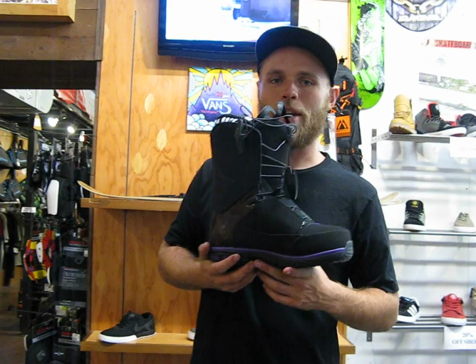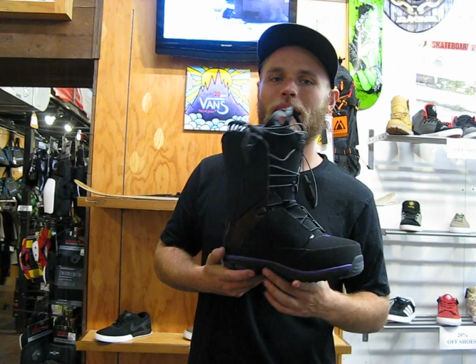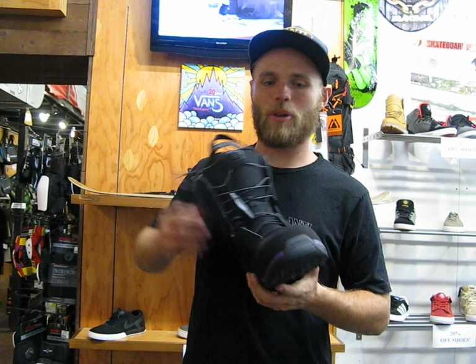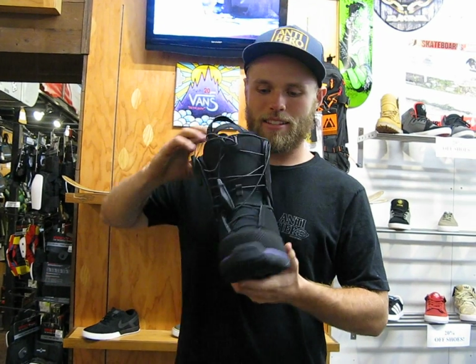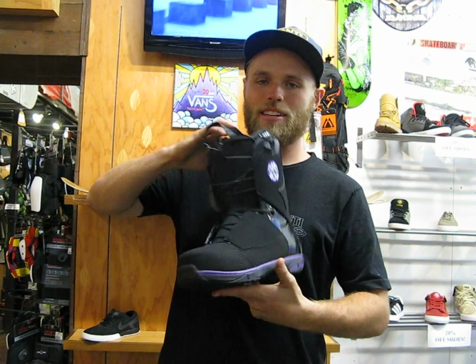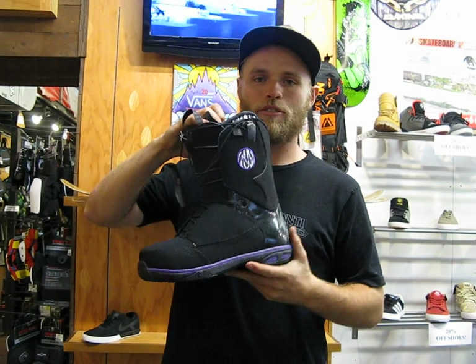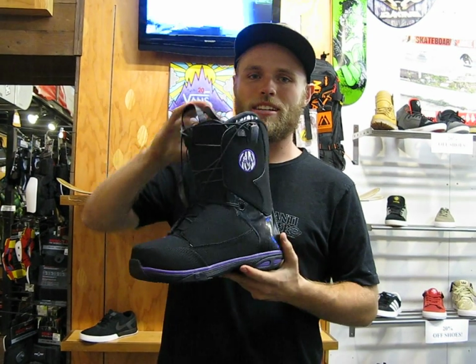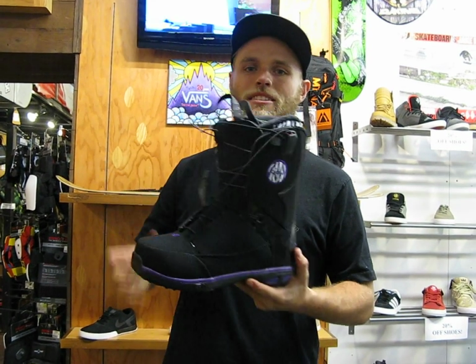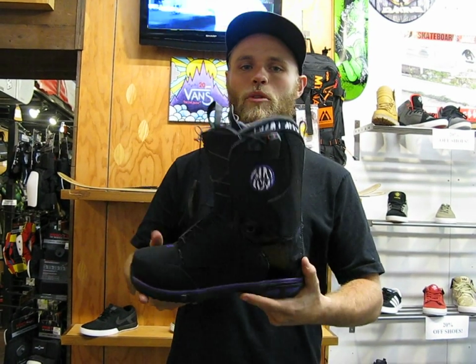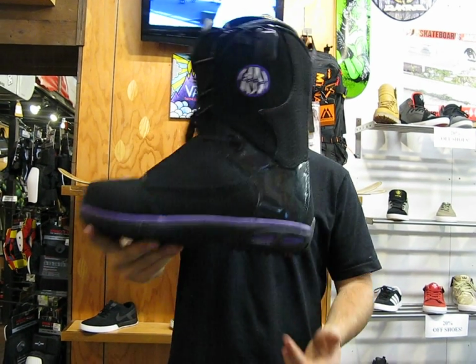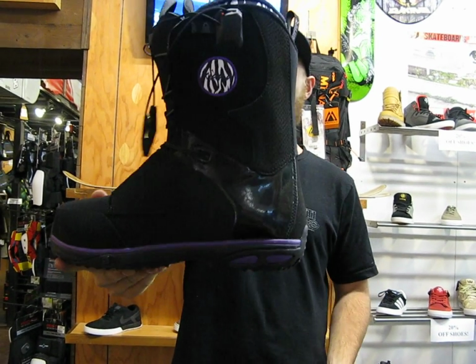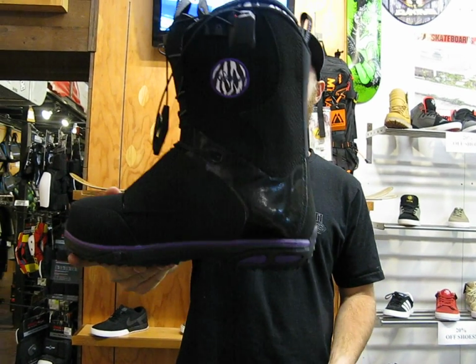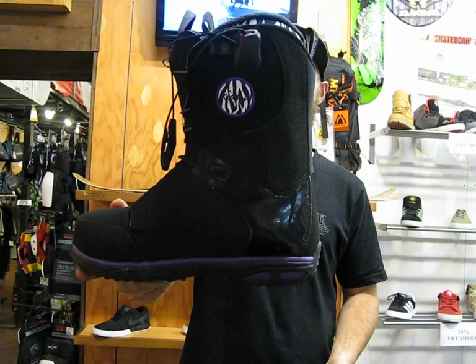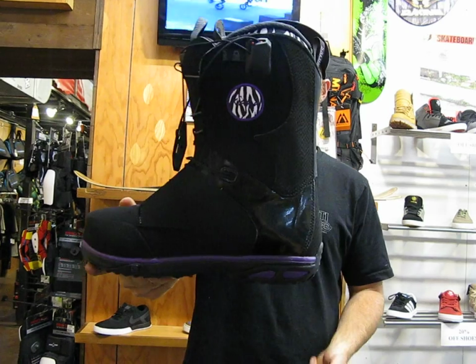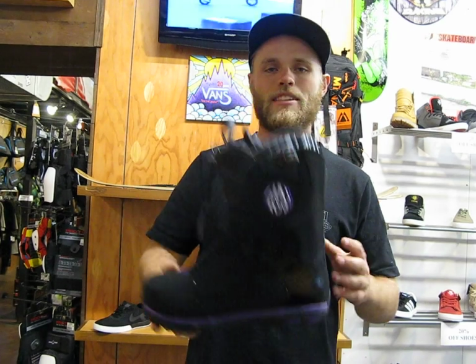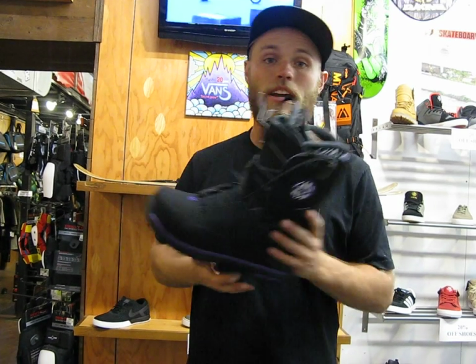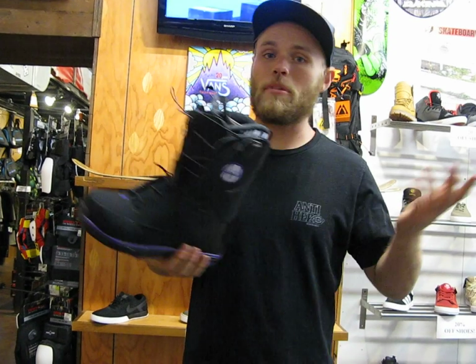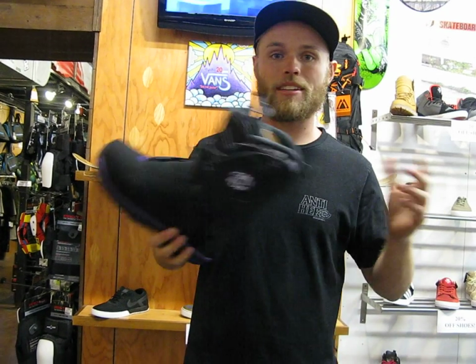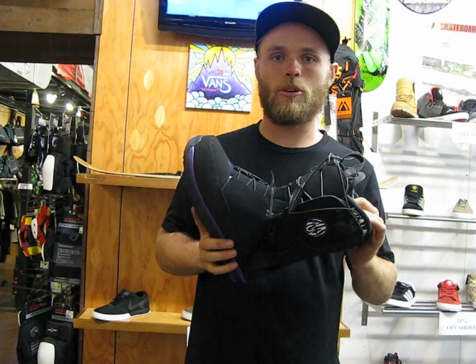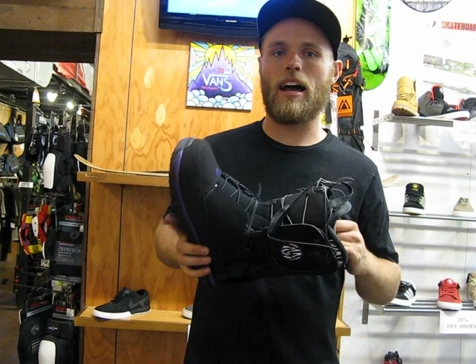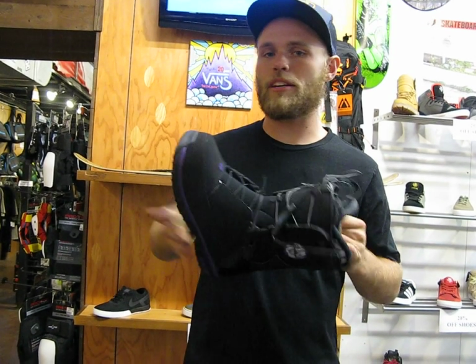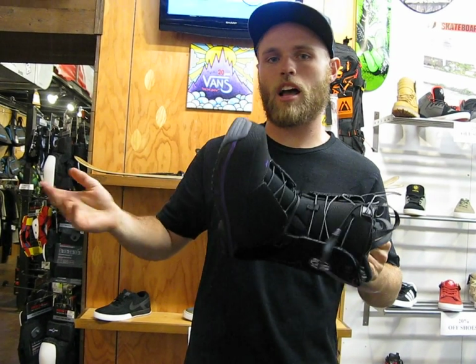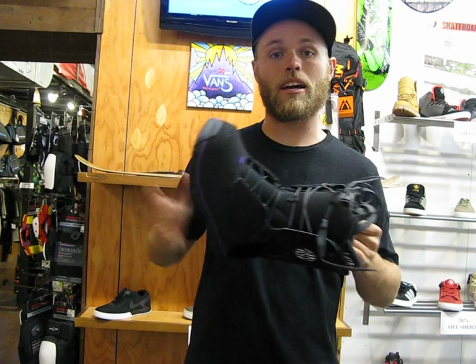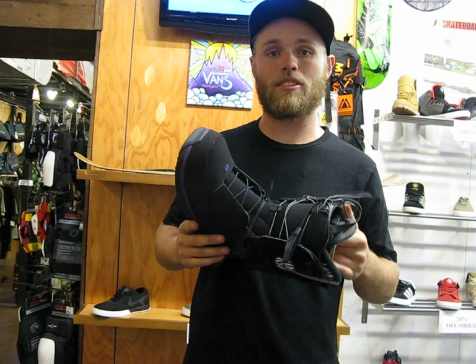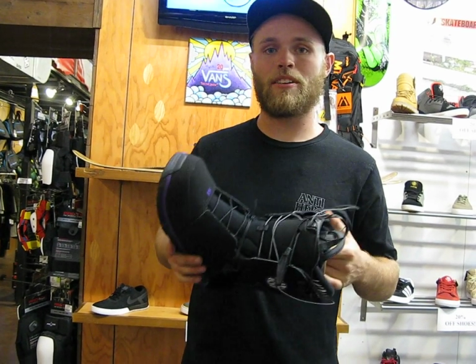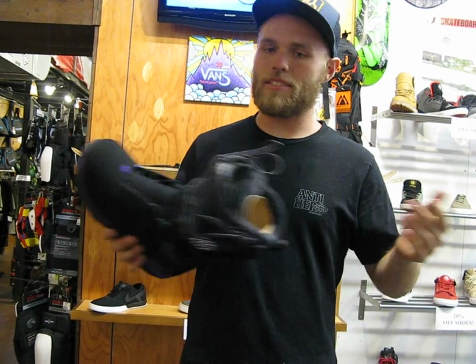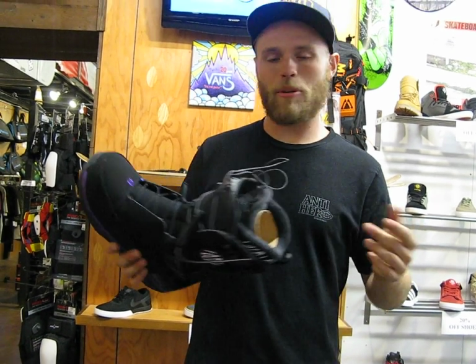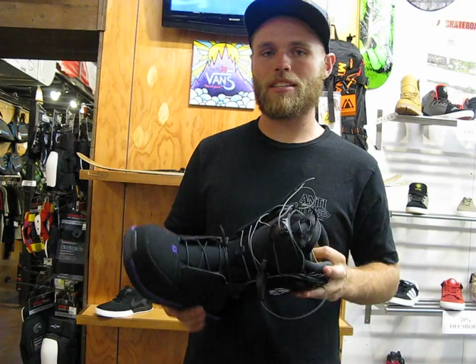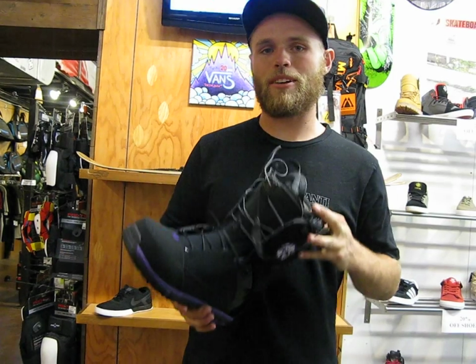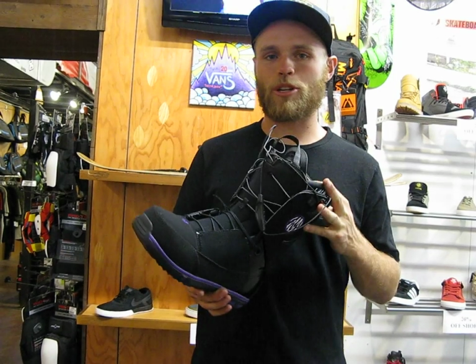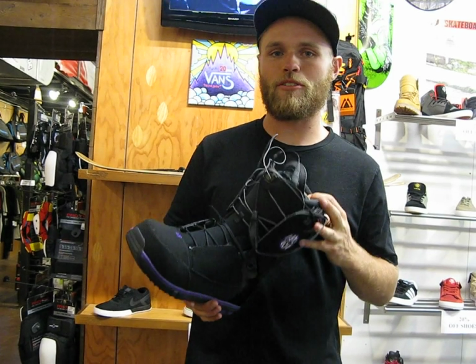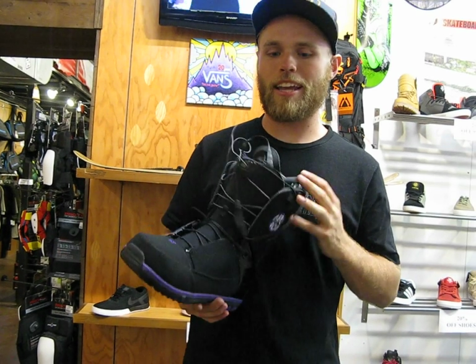Hey, we're here at Milo Sport and this is the 2014 Salomon Women's Kiana snowboard boot. This thing's great. It's a mid-flex boot — not too soft but not too stiff — still going to be responsive and ultra comfy for the ladies.